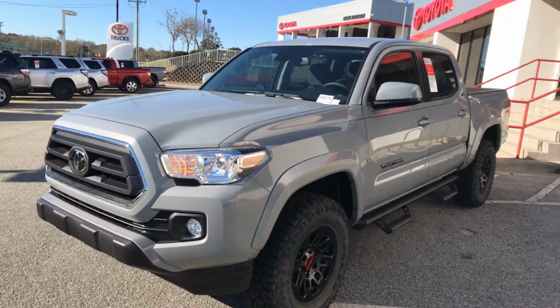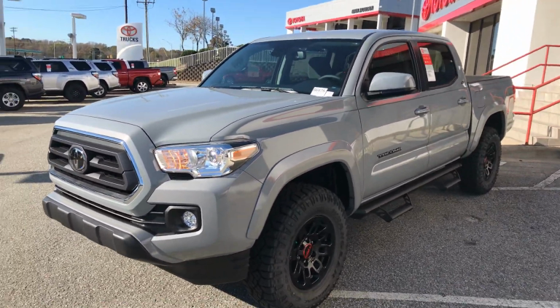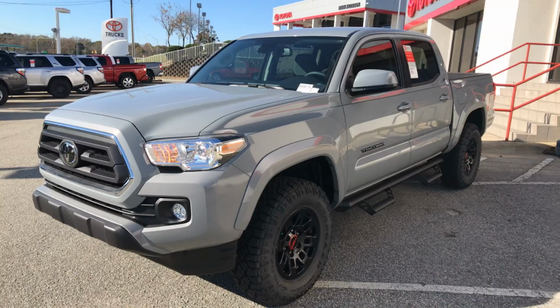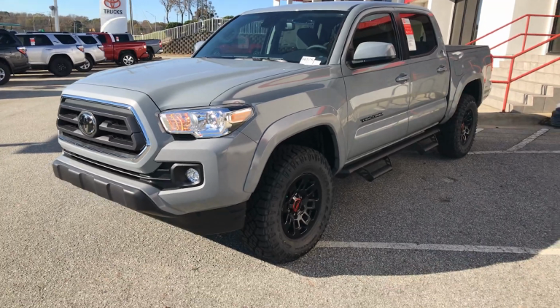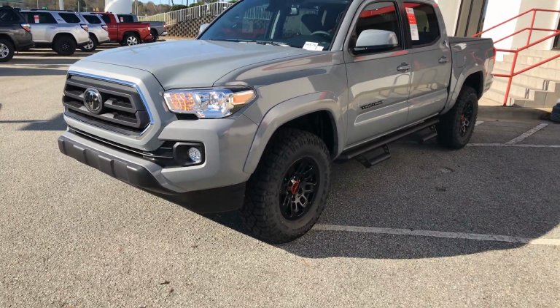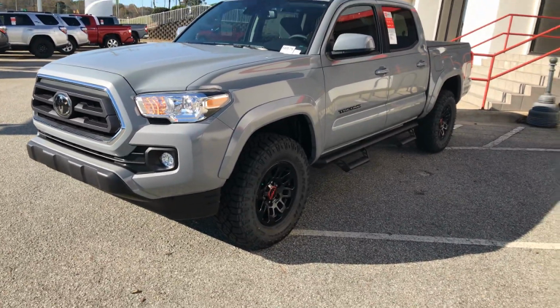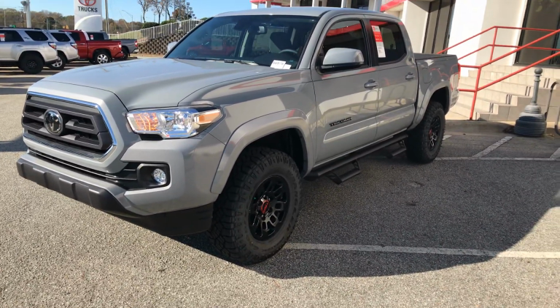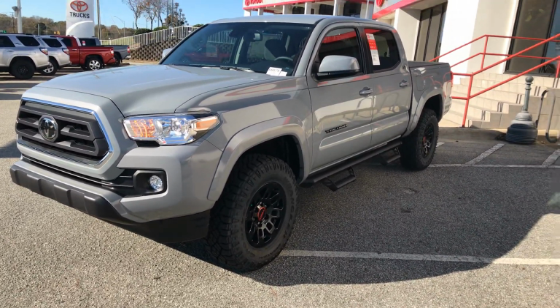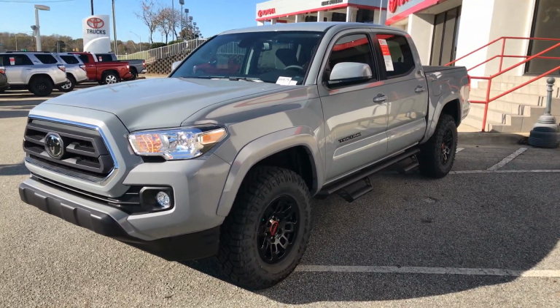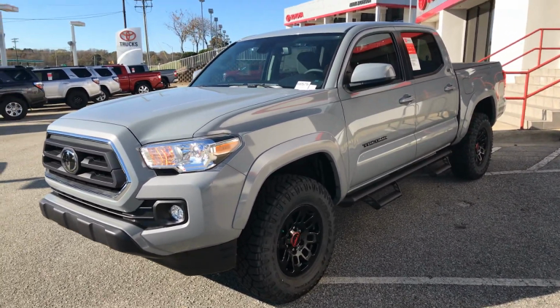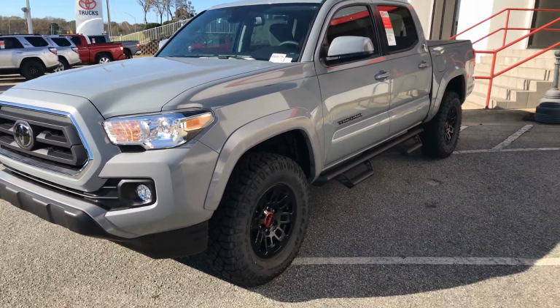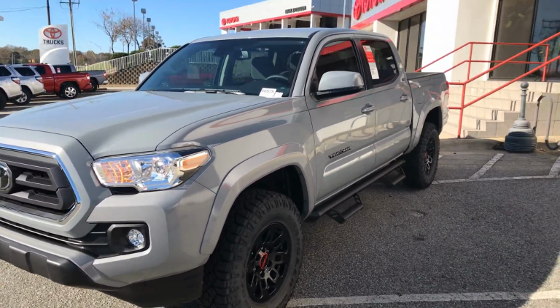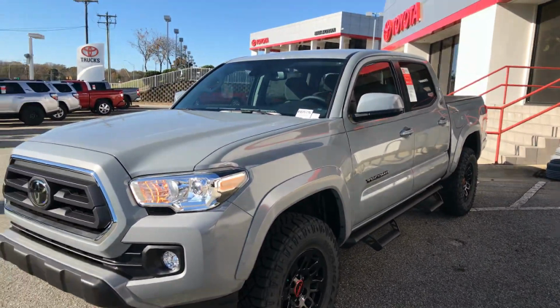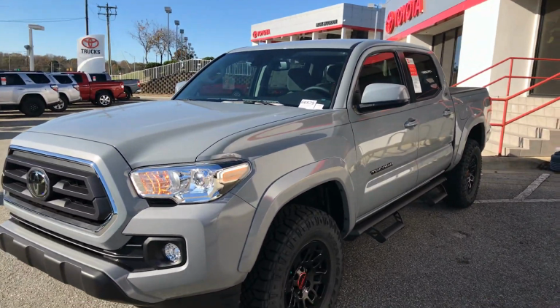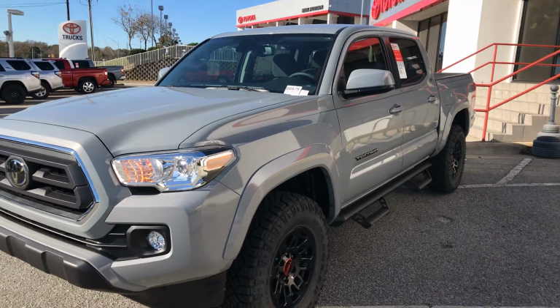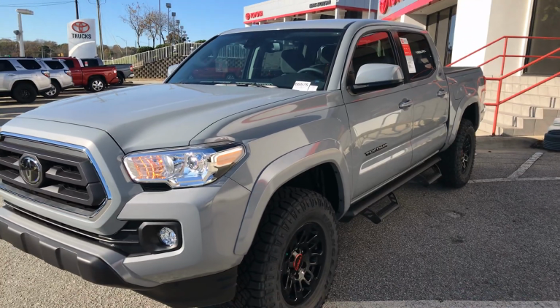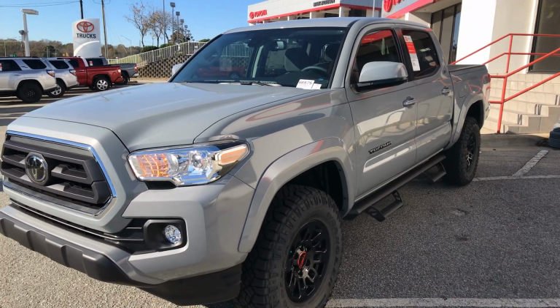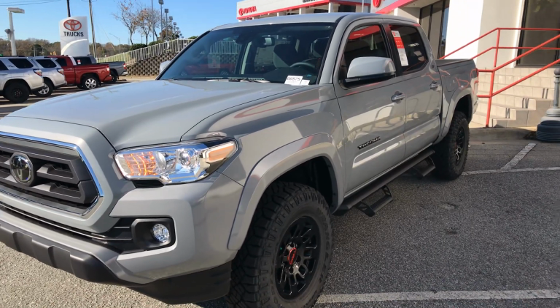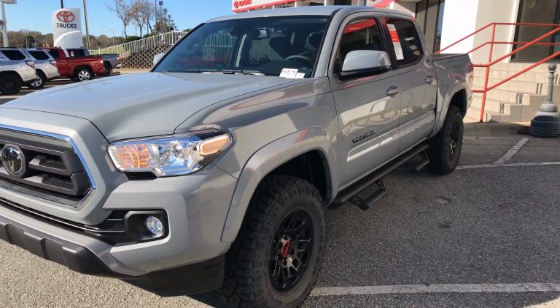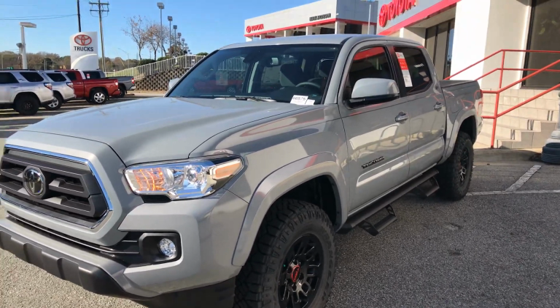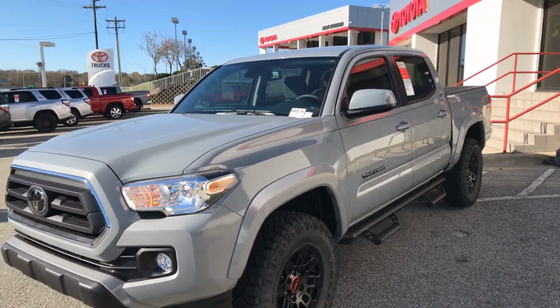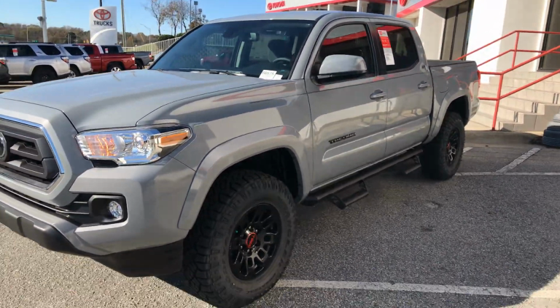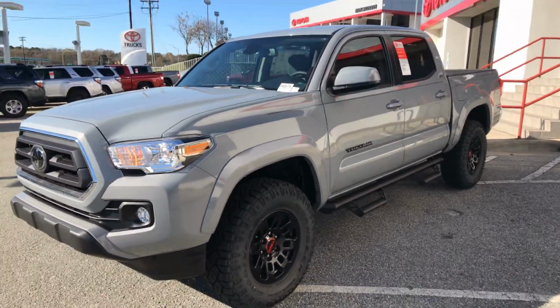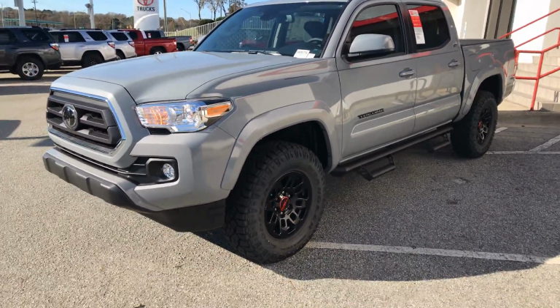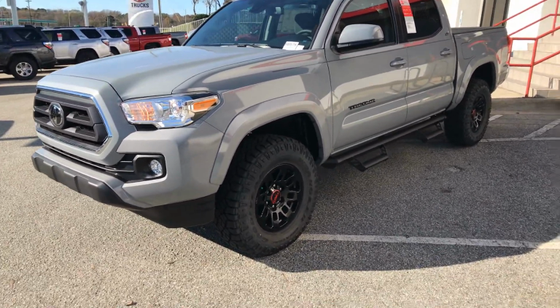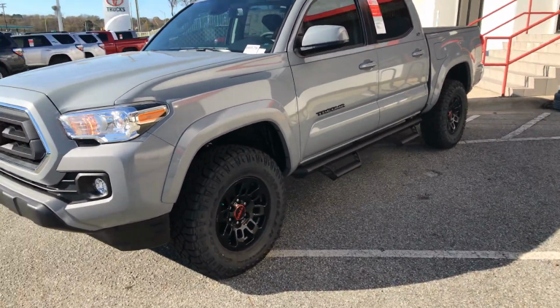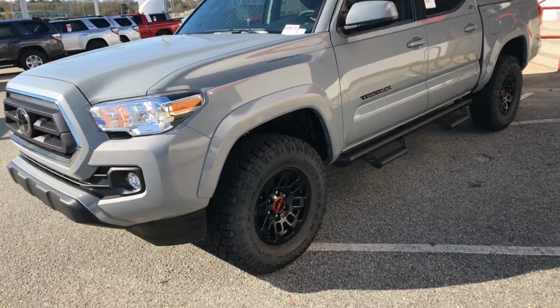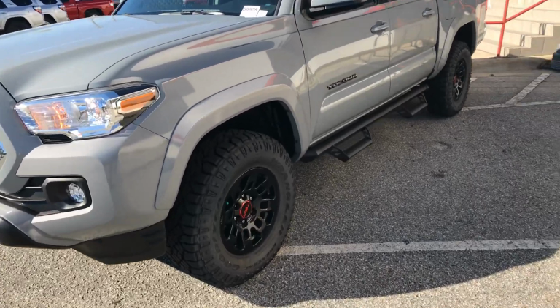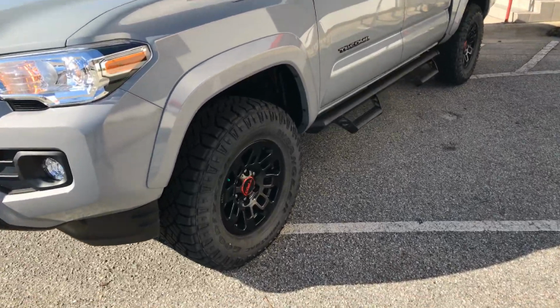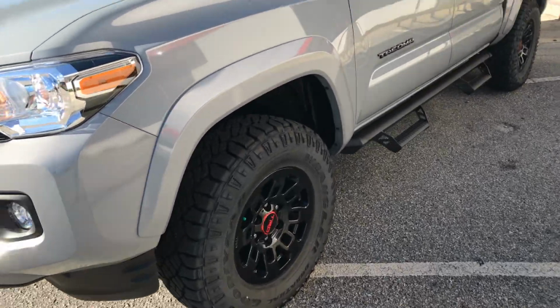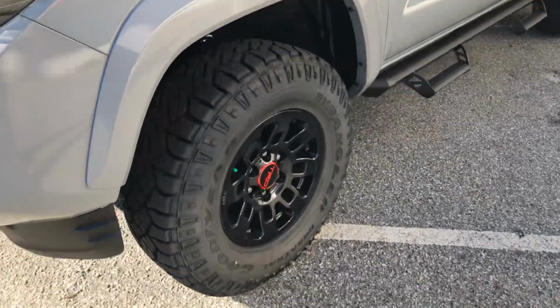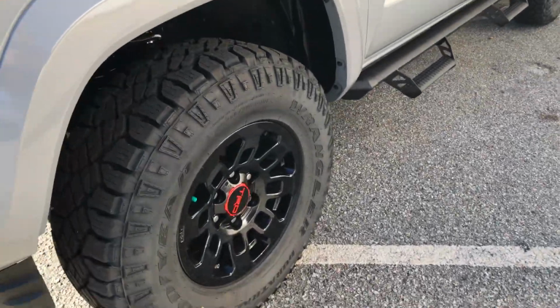This is the 4x4 double cab in the cement color interior. It's going to be very beautiful with the XP package, which gives it nice 16-inch alloy wheels.